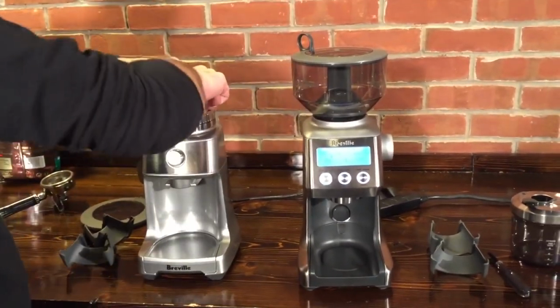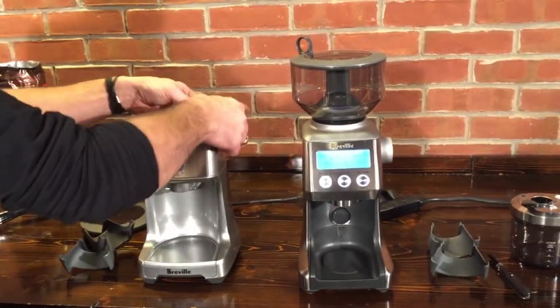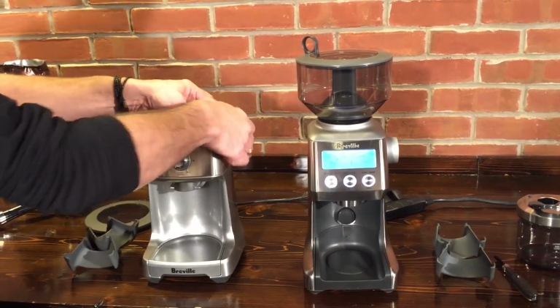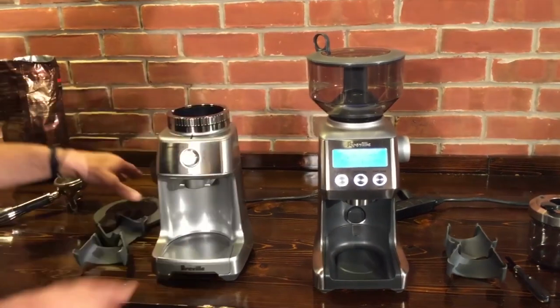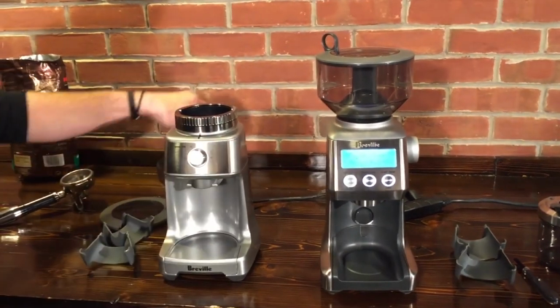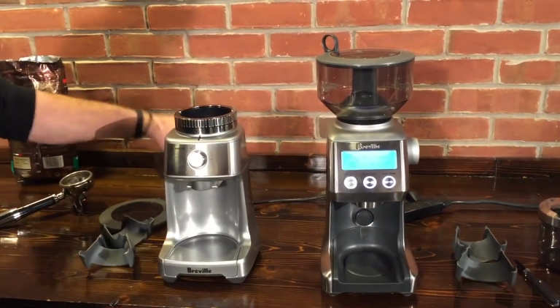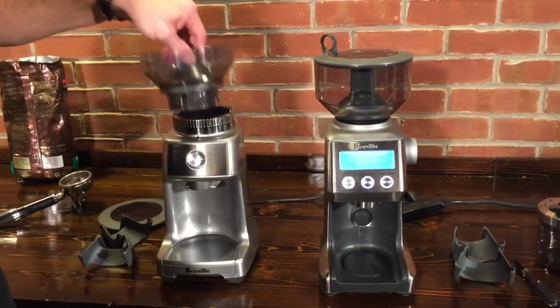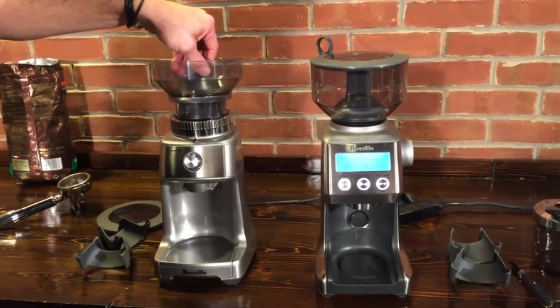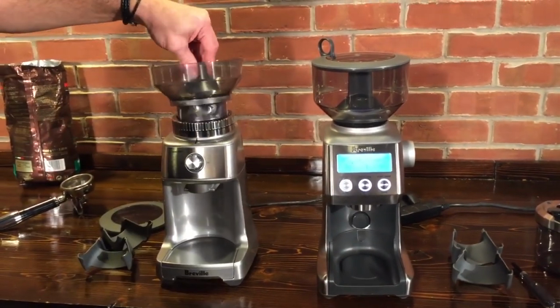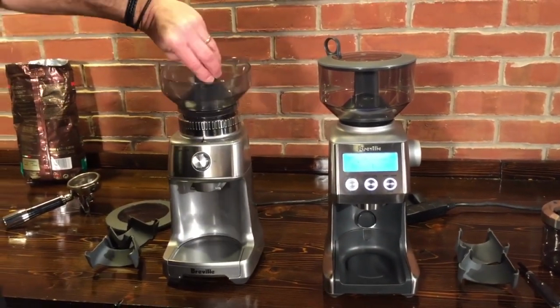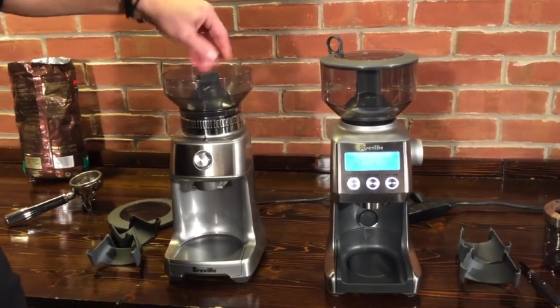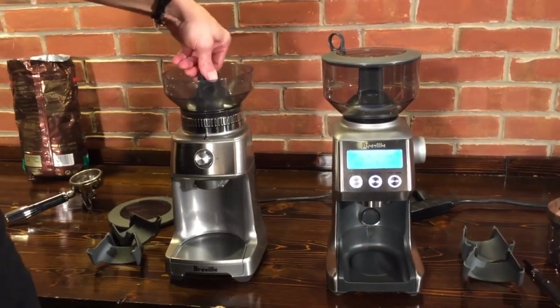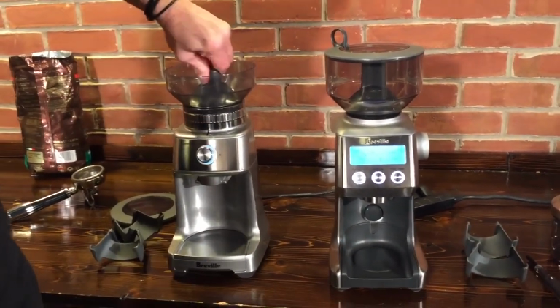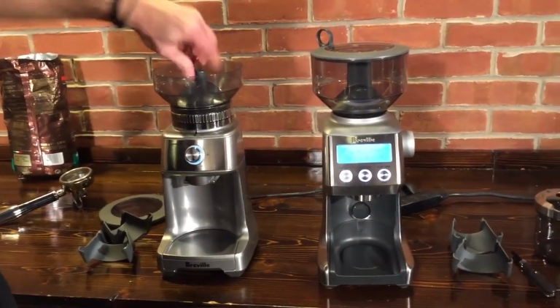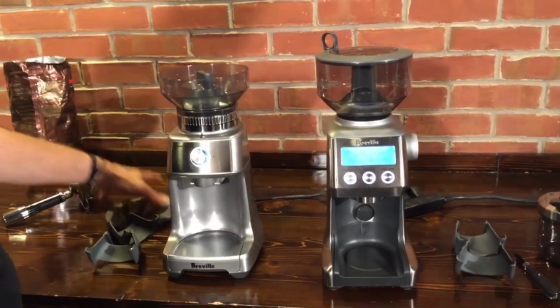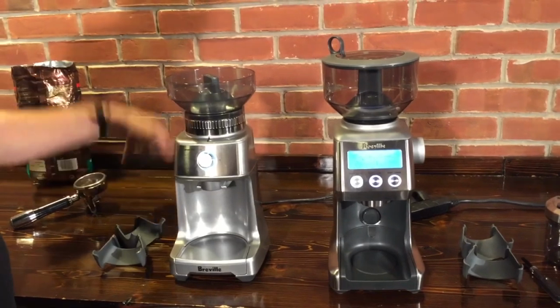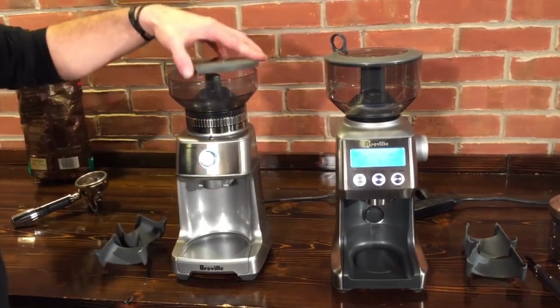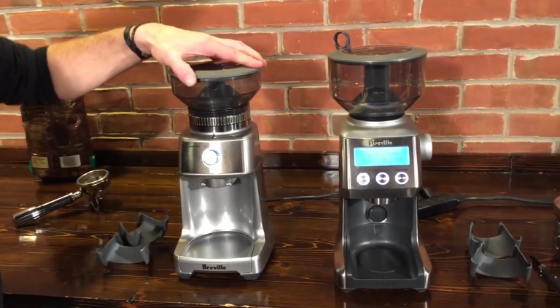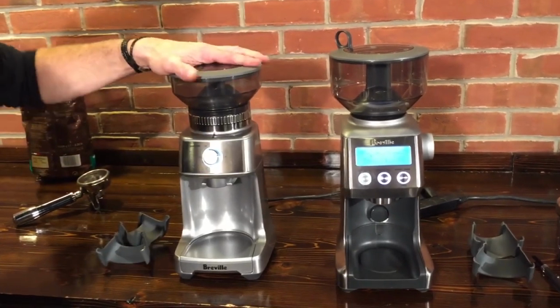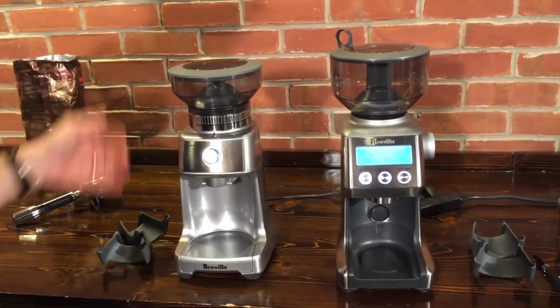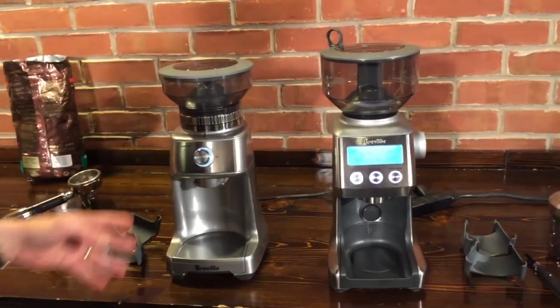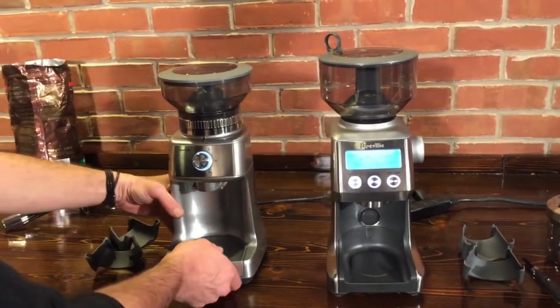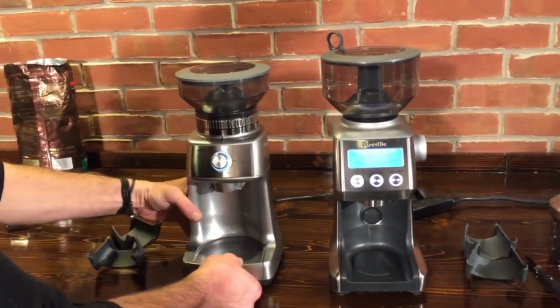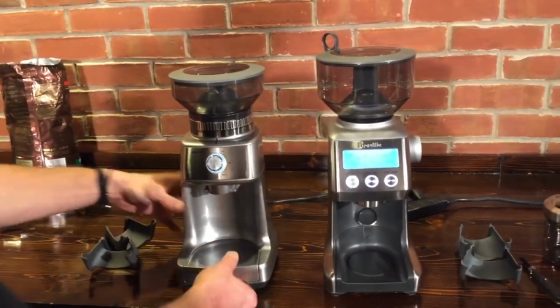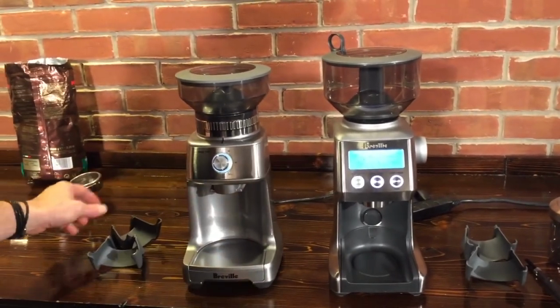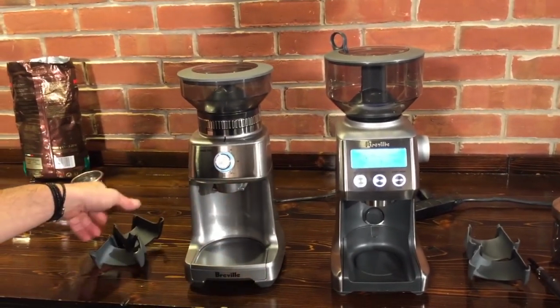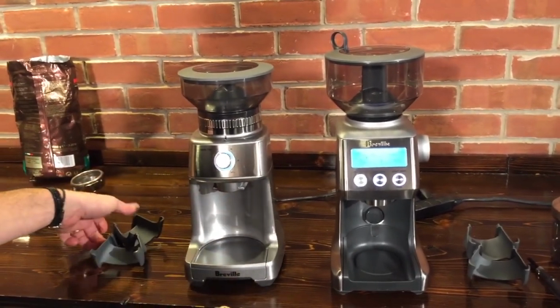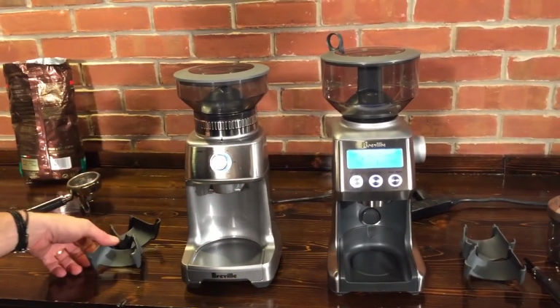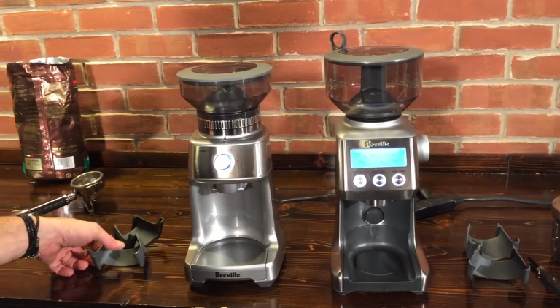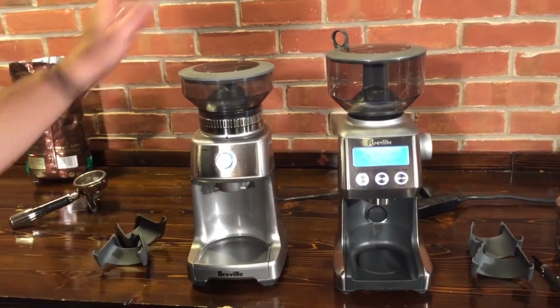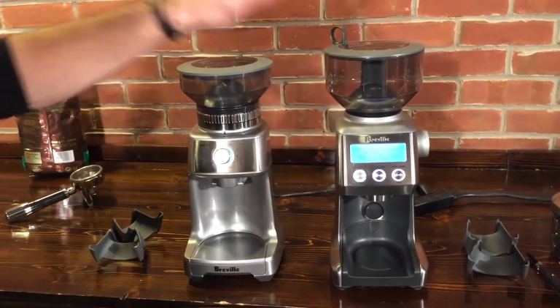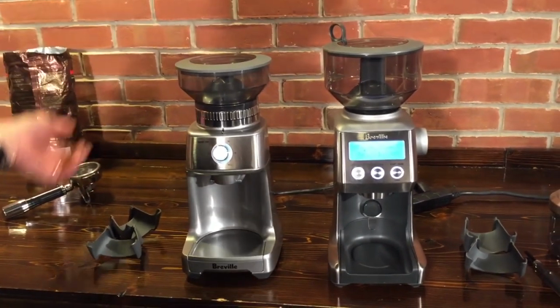The bean hopper difference is pretty significant. It's 12 ounces on the Breville Dose Control Pro, and you can hold 16 ounces of beans on the Smart Grinder Pro.